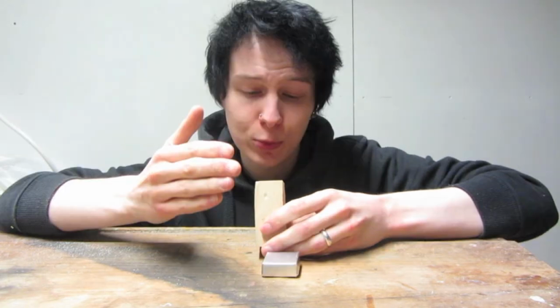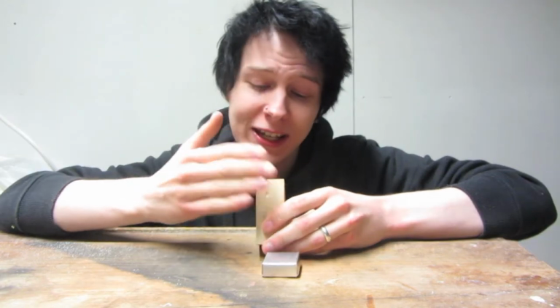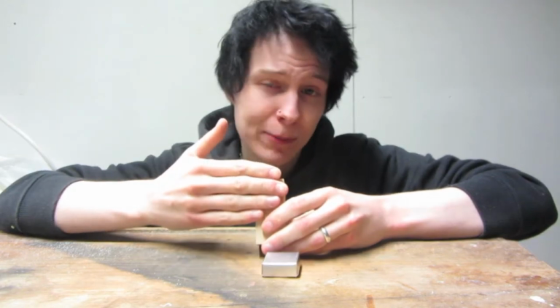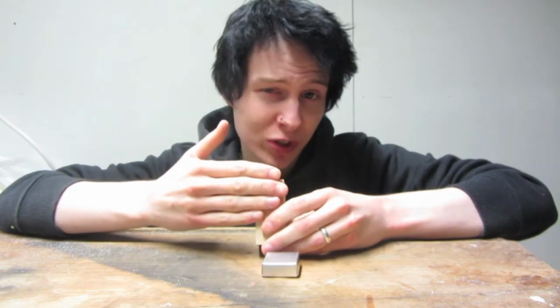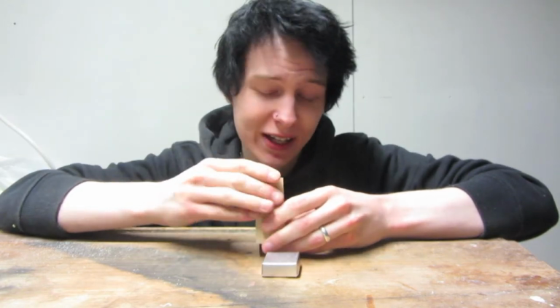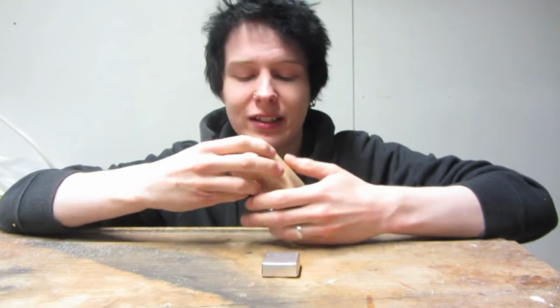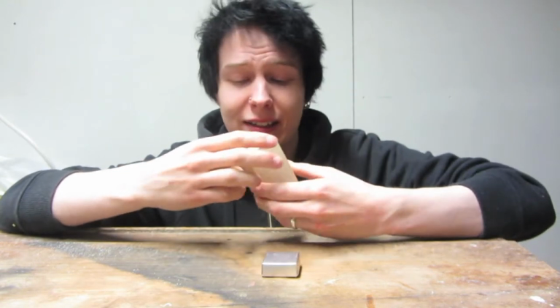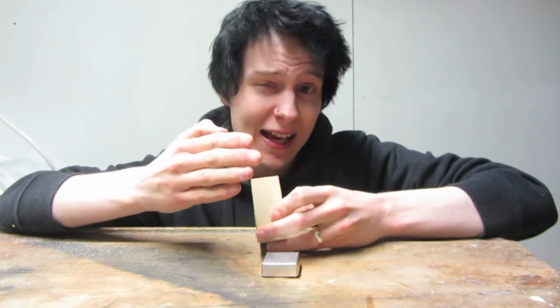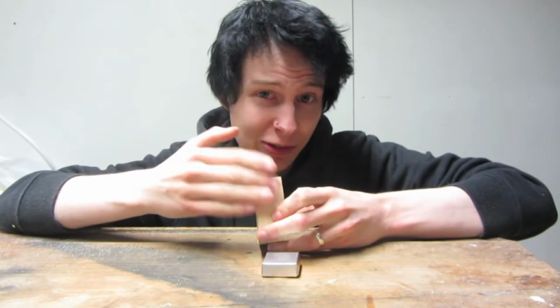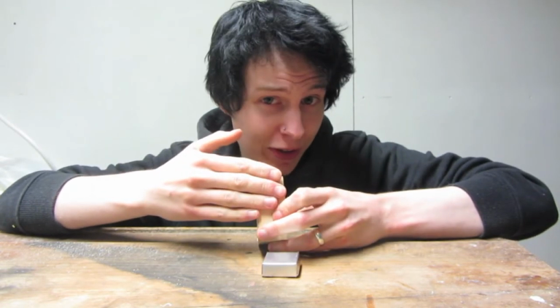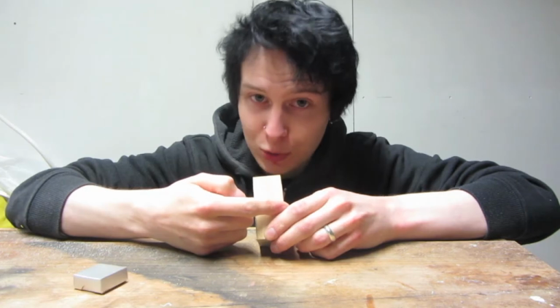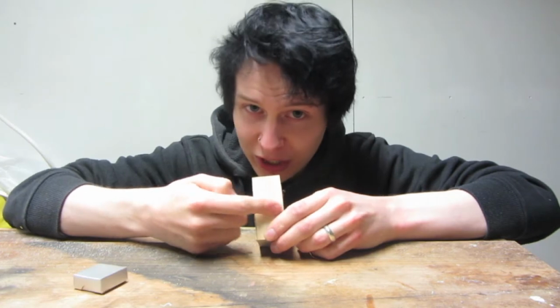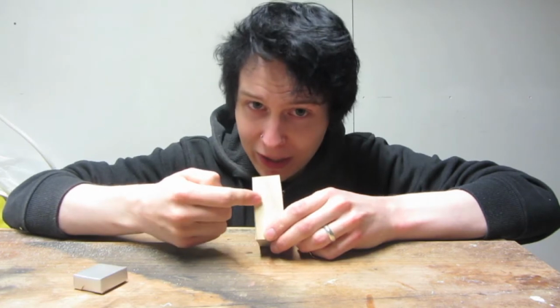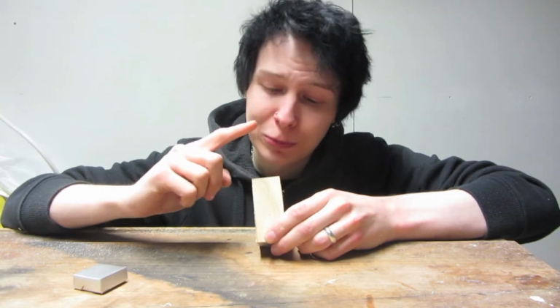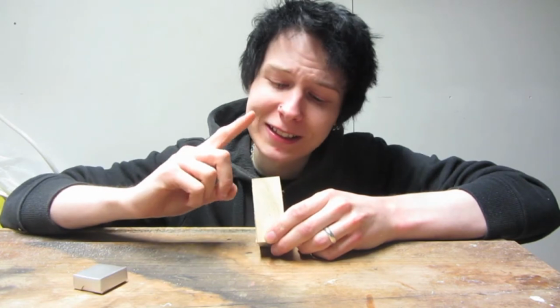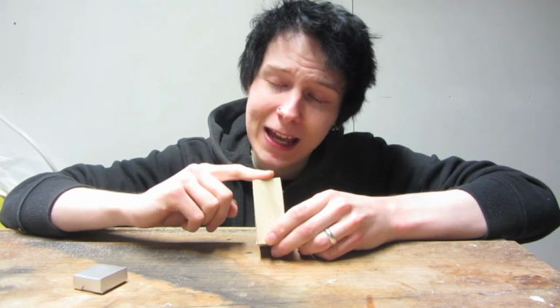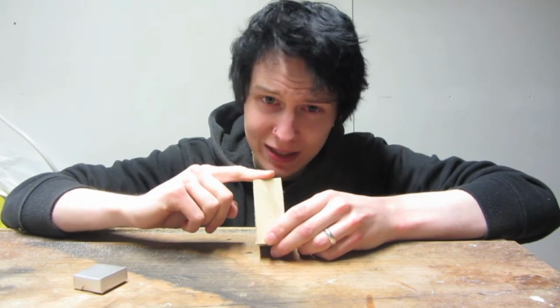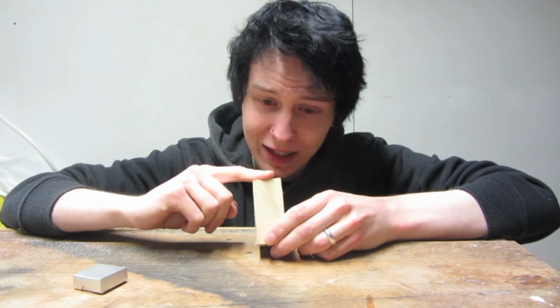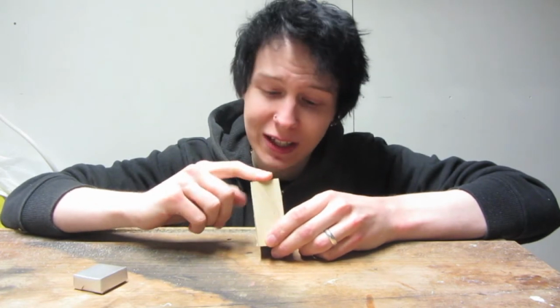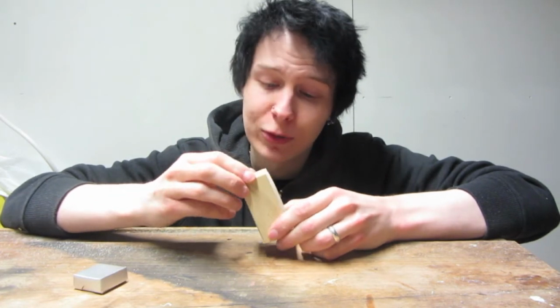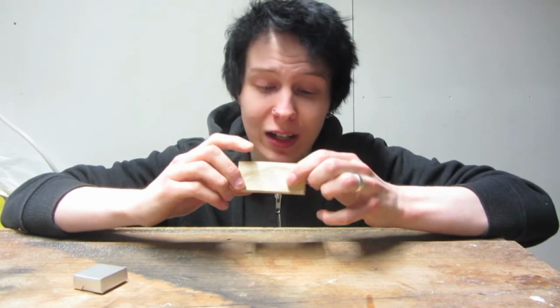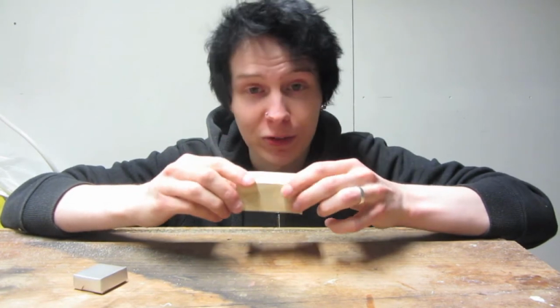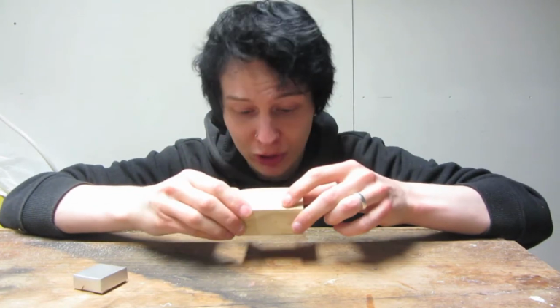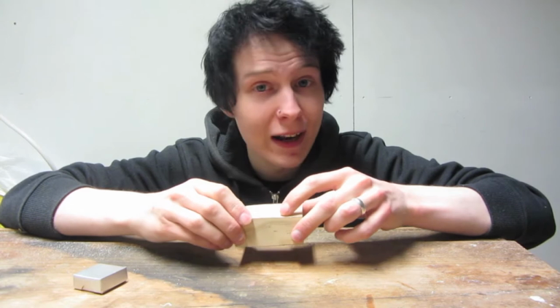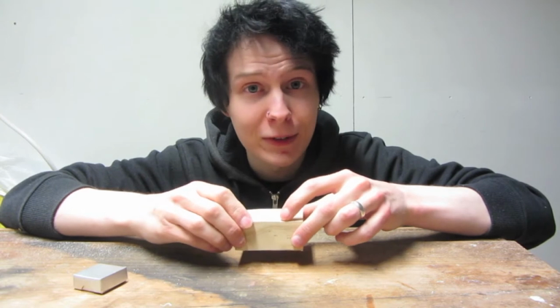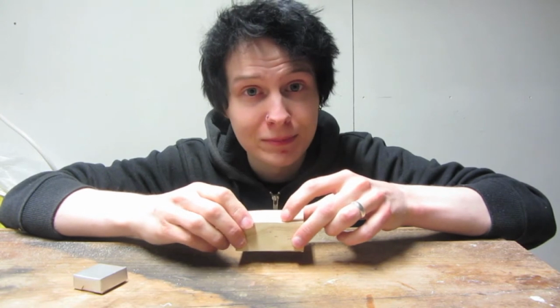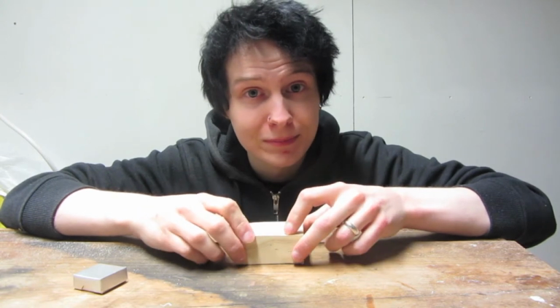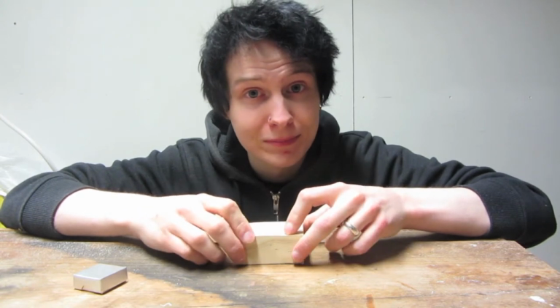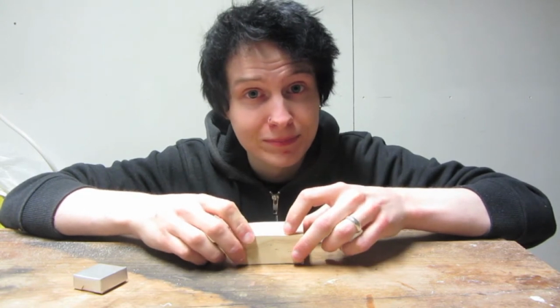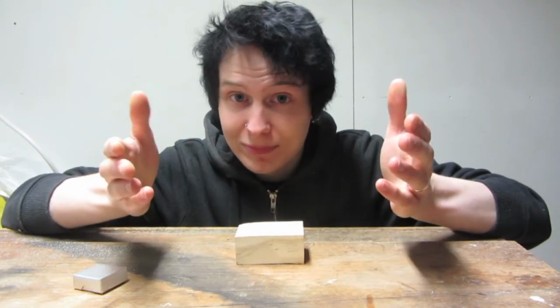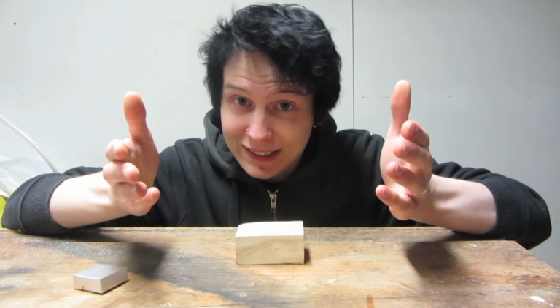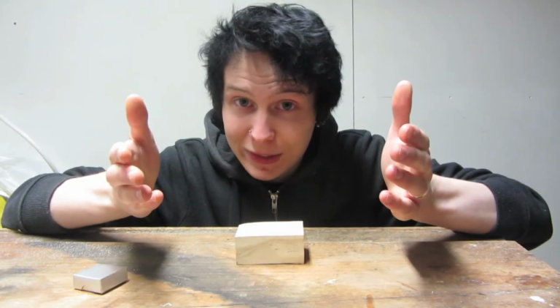It will have his name on one side and his last name on the other. I will cut it out, print in the name and details, and cover it in a layer of polyurethane lacquer. Let's get to it.